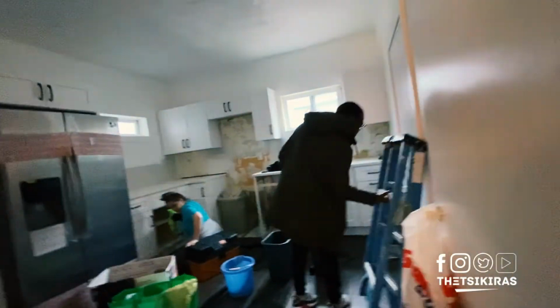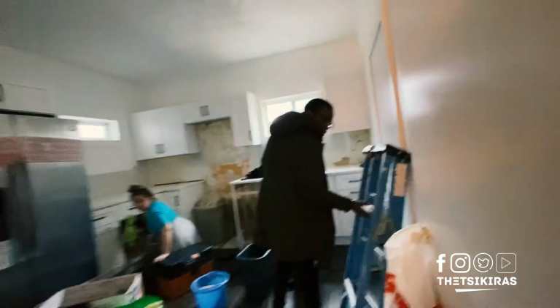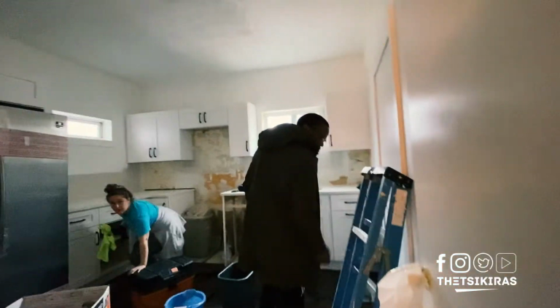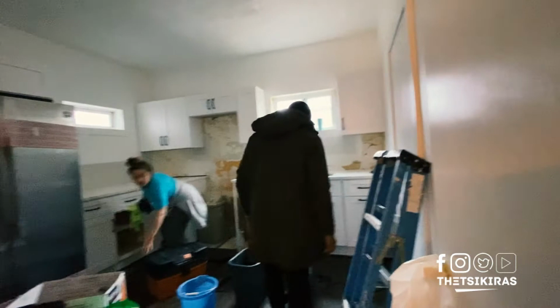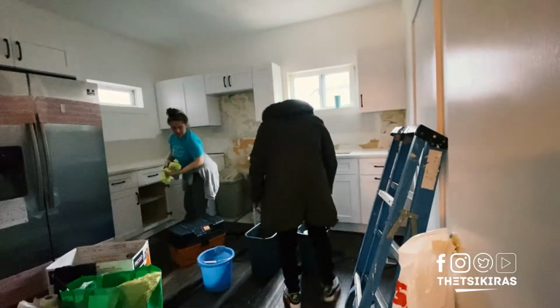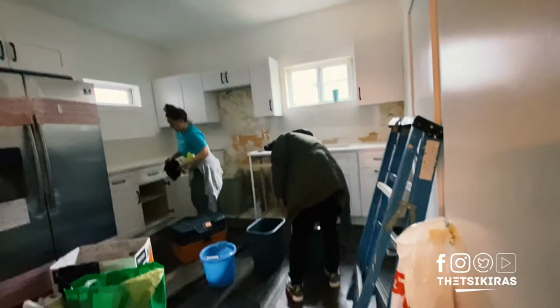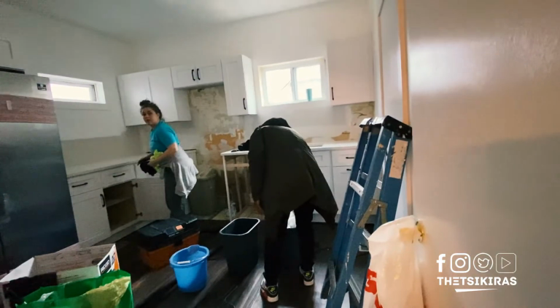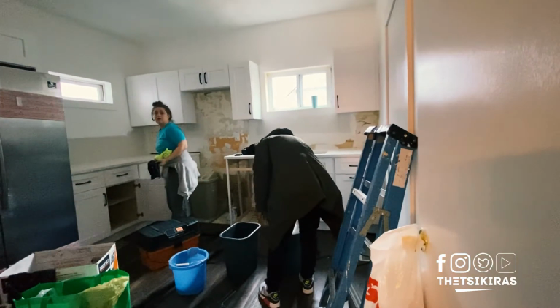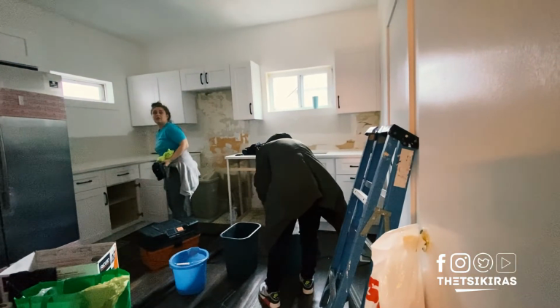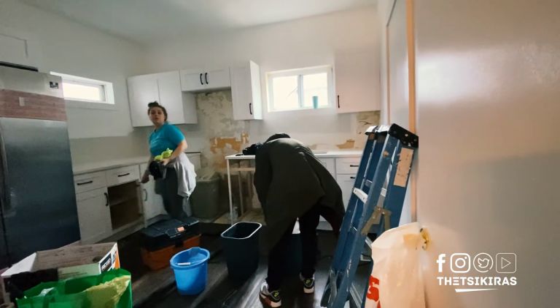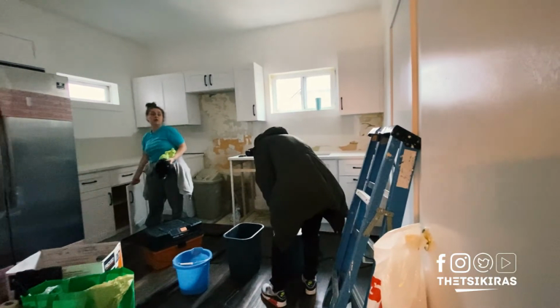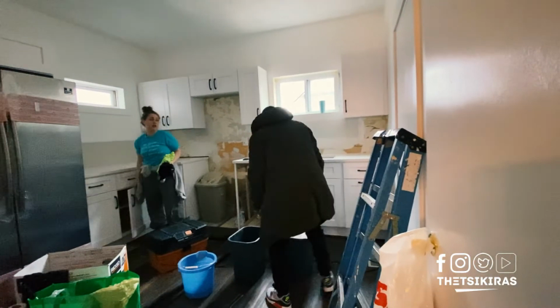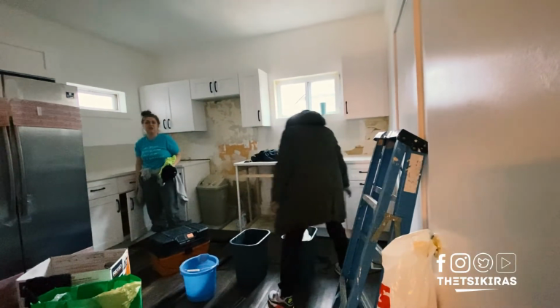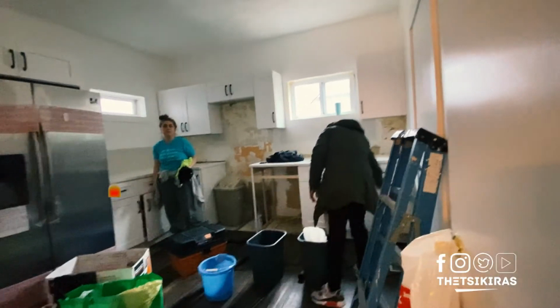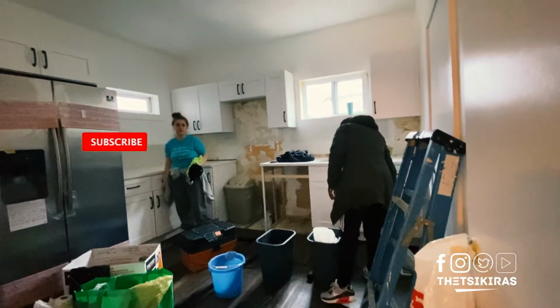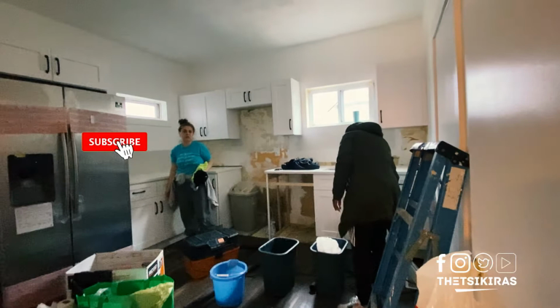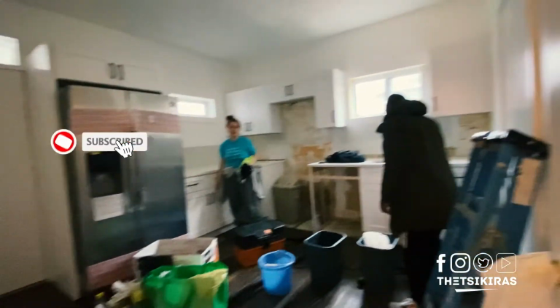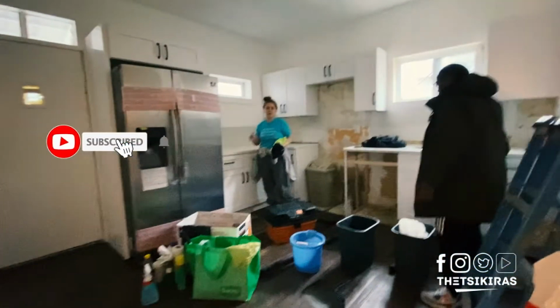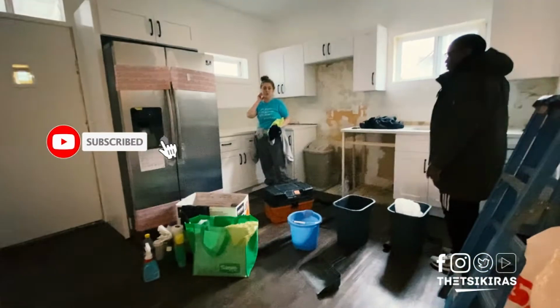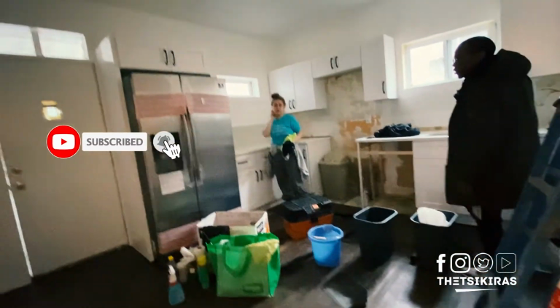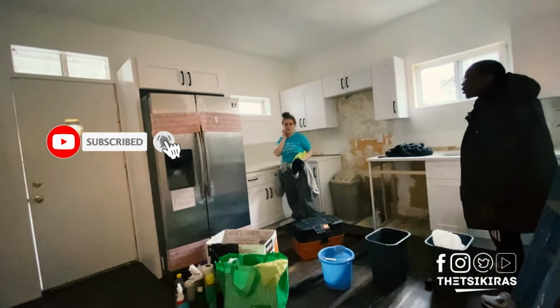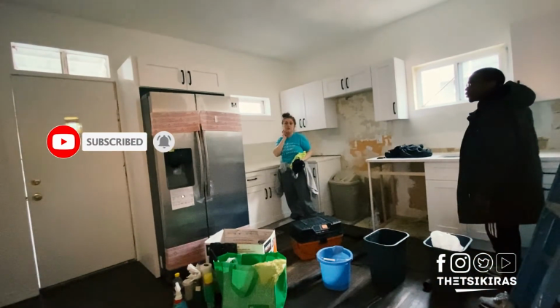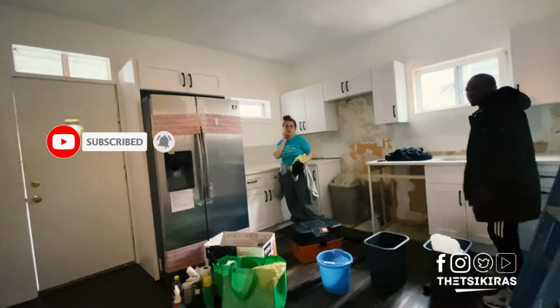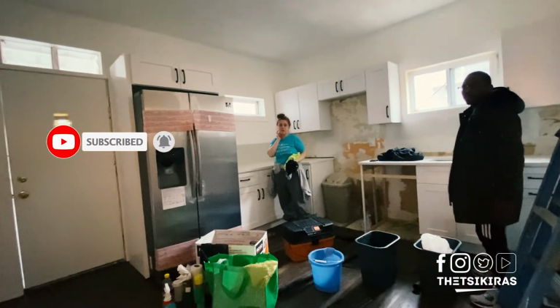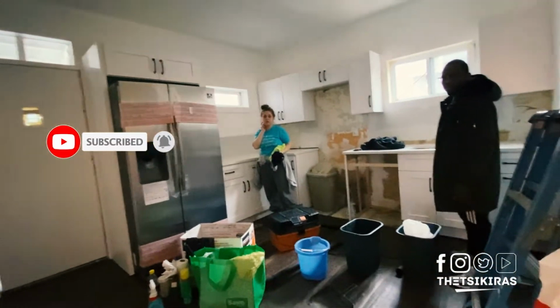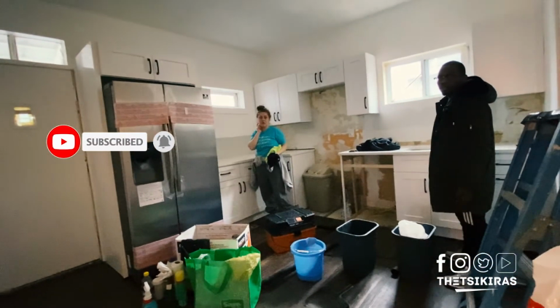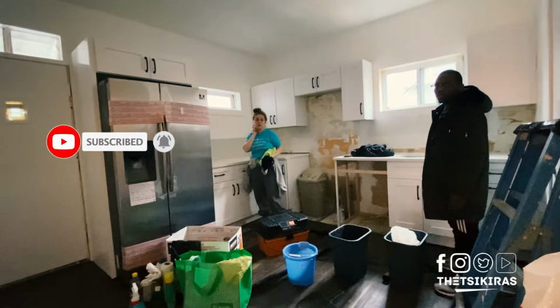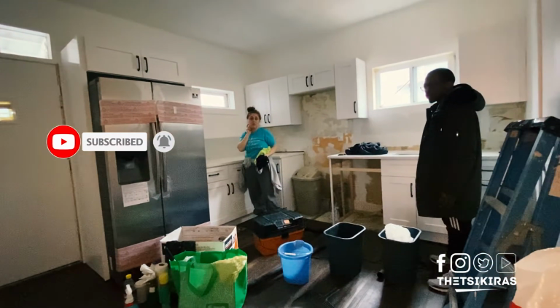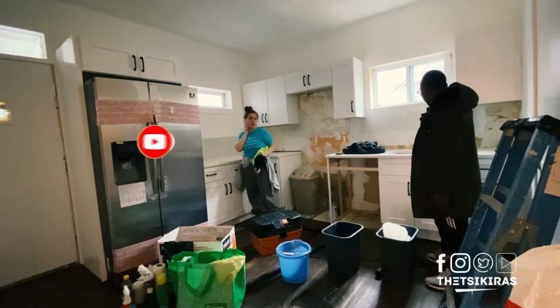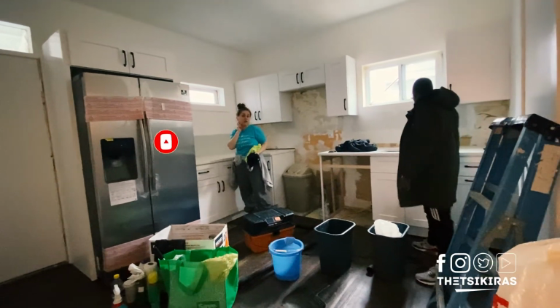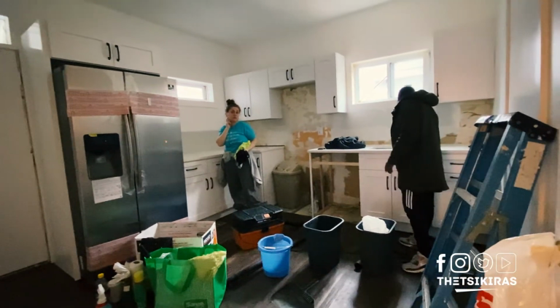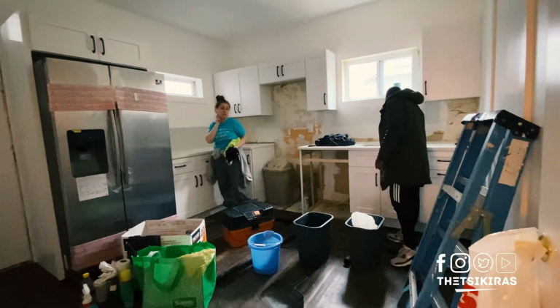Ready to go? Let's go. You'll be done at 2:30? Yeah. And if they happen to be done the pathway and you're able to go upstairs and vacuum, let me know.